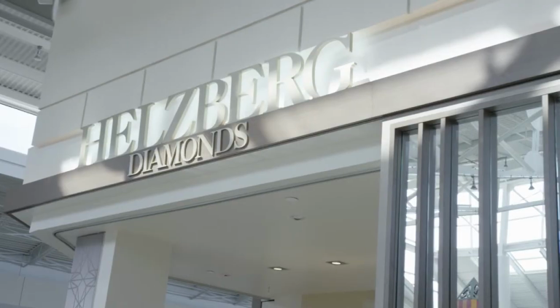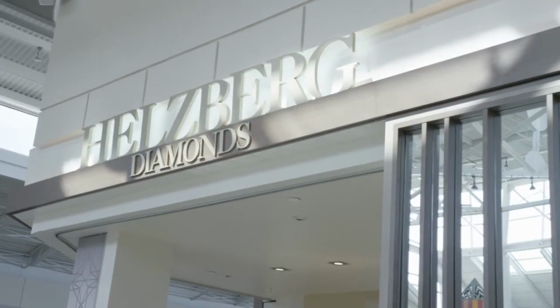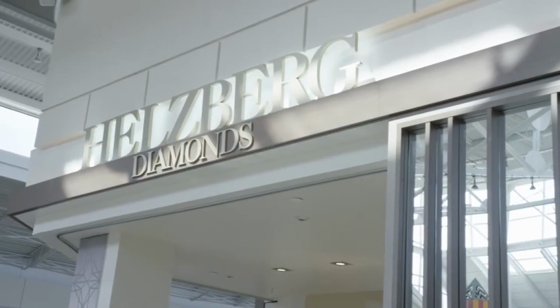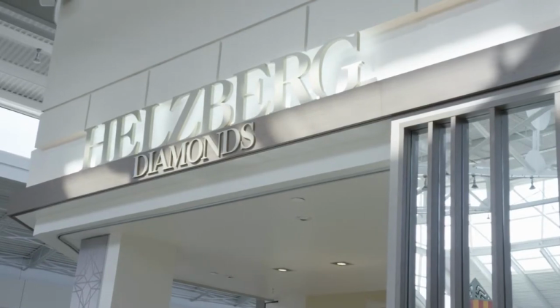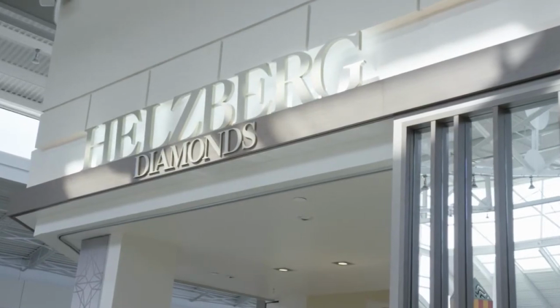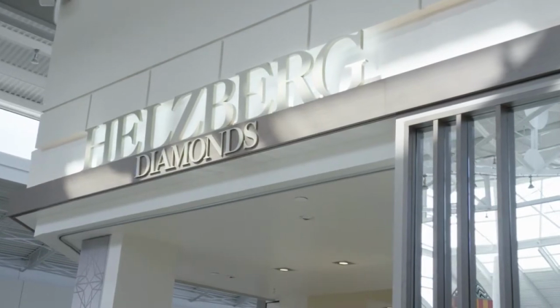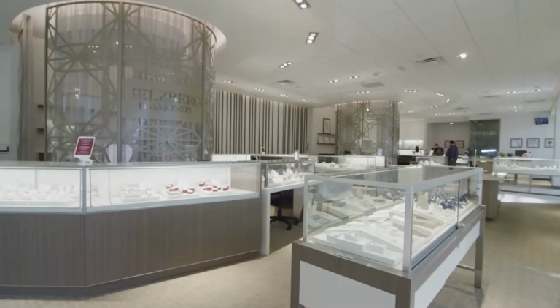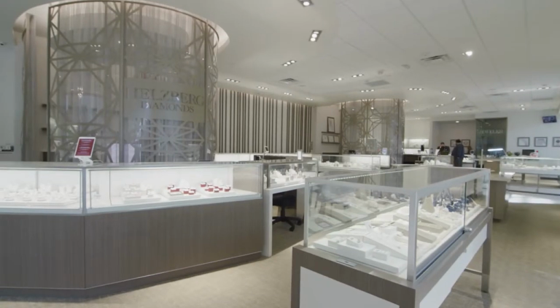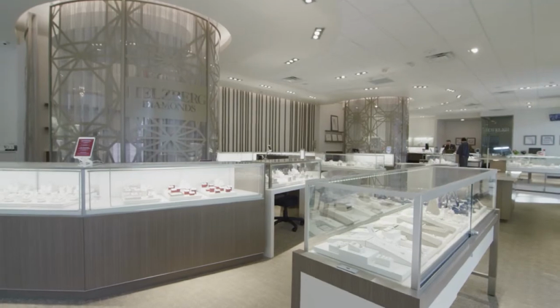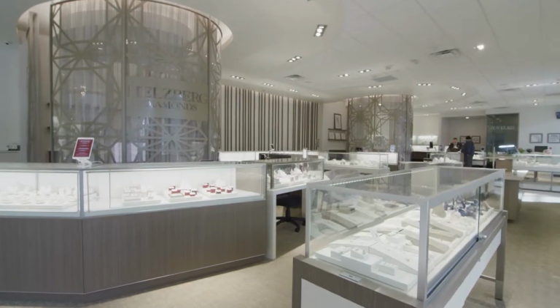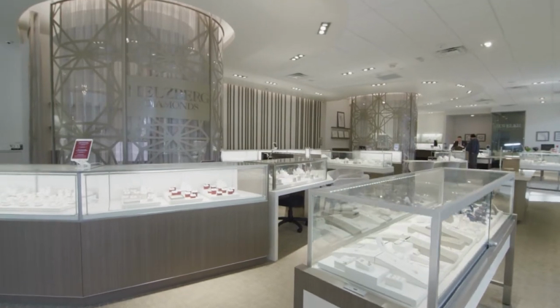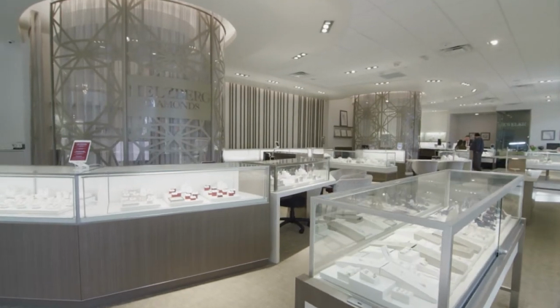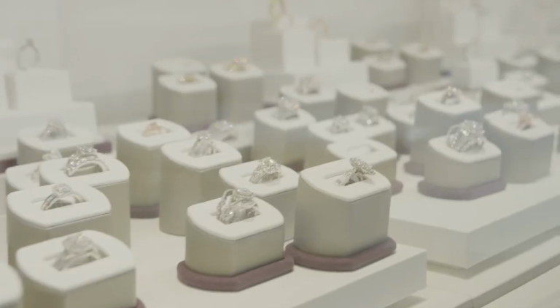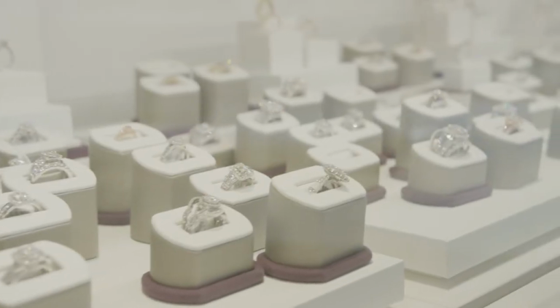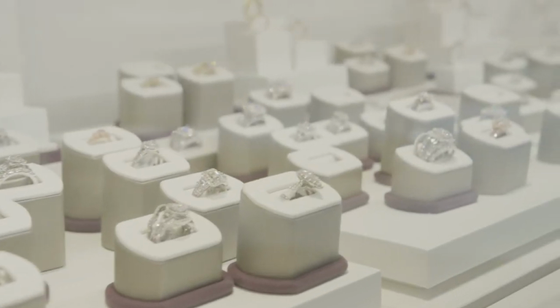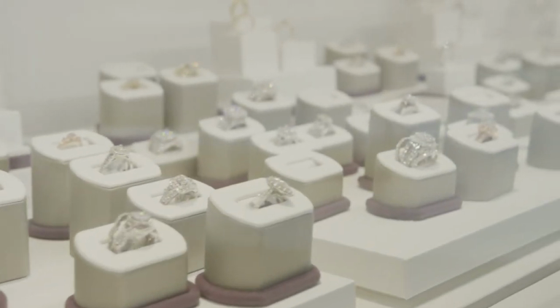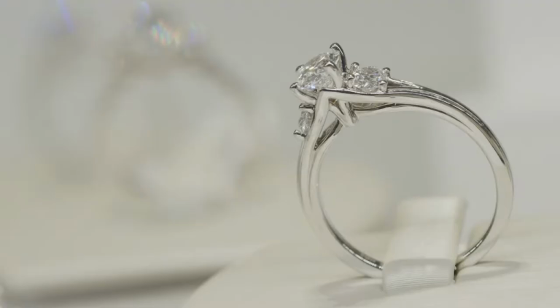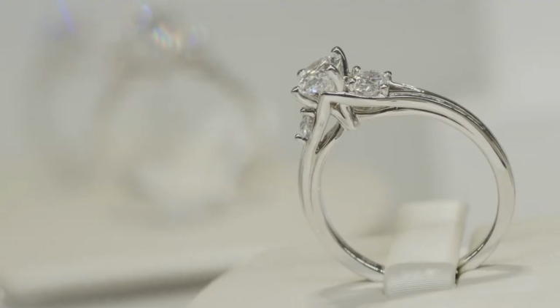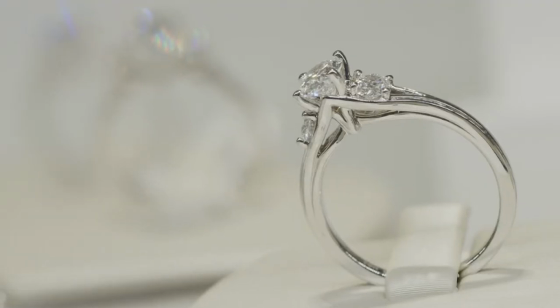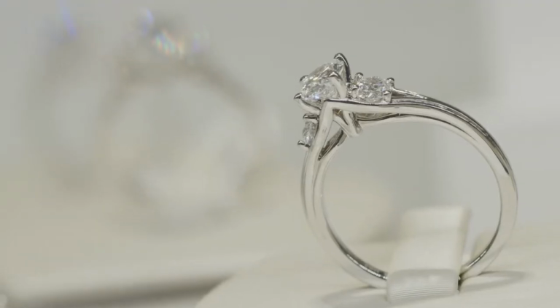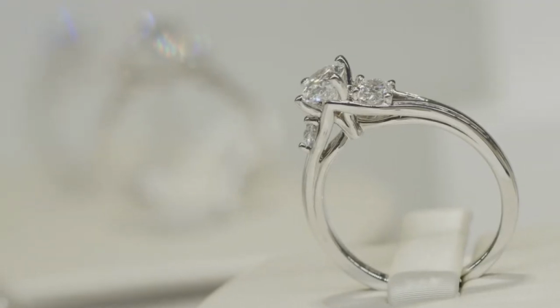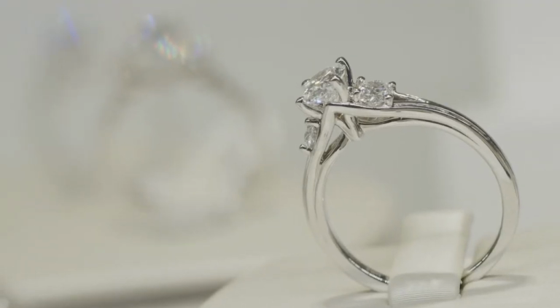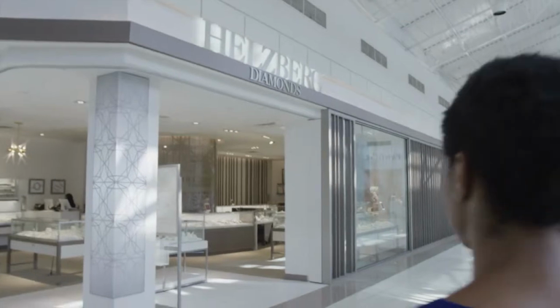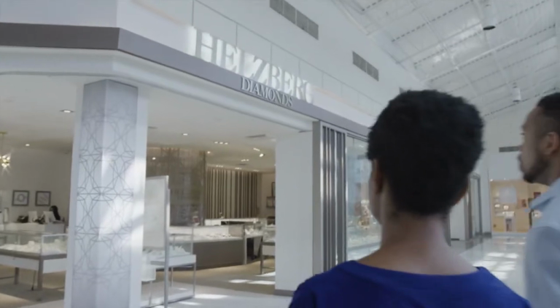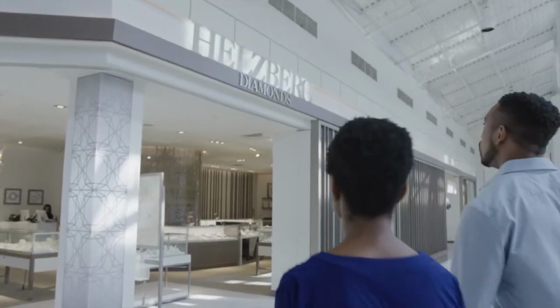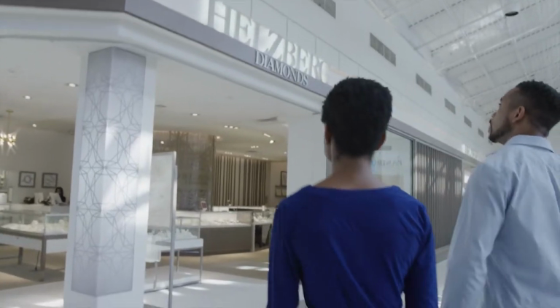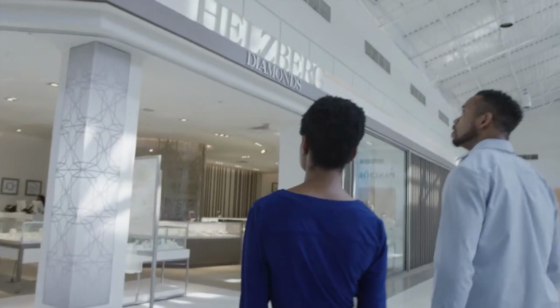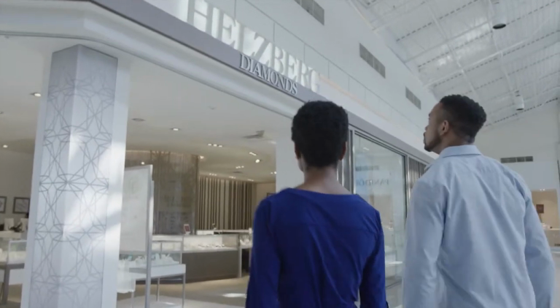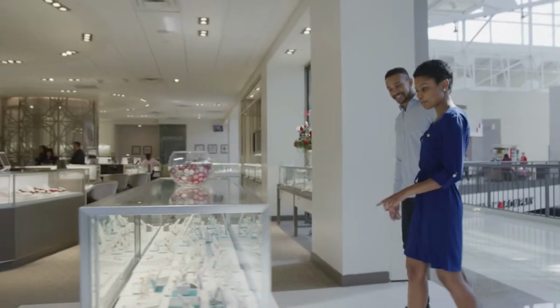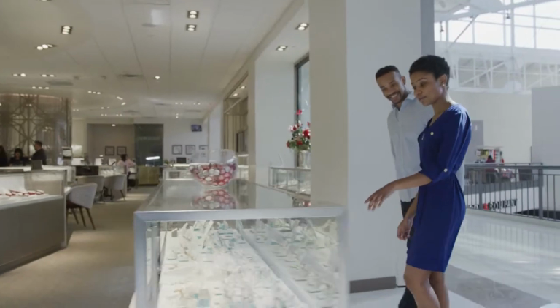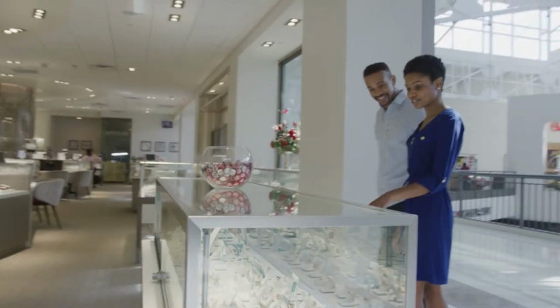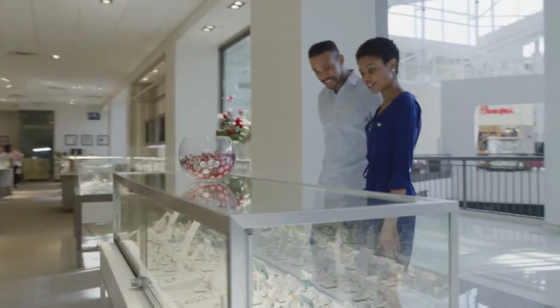Helzberg Diamonds is a national retail jewelry chain with a long history of high service, great quality, and amazing selection. Helzberg realized they needed new engagement with a much younger audience.